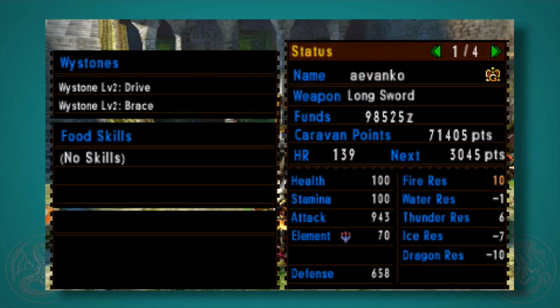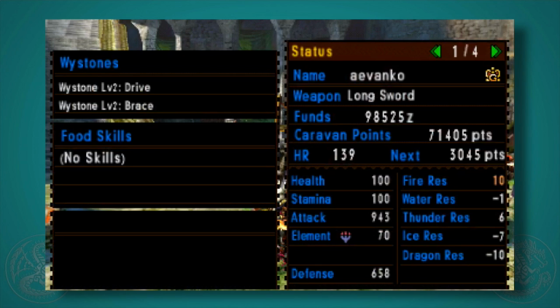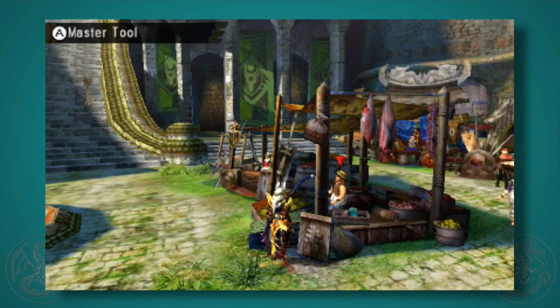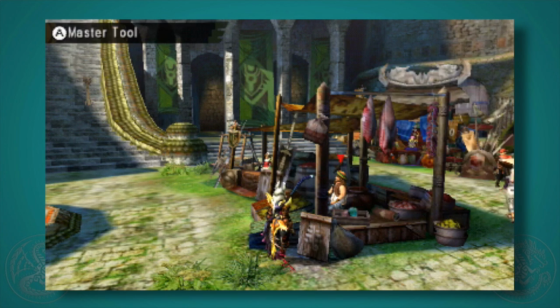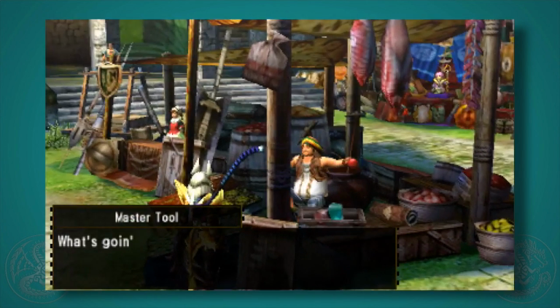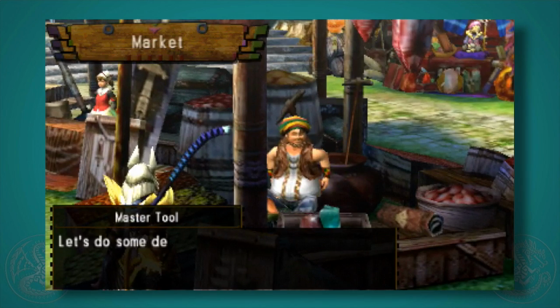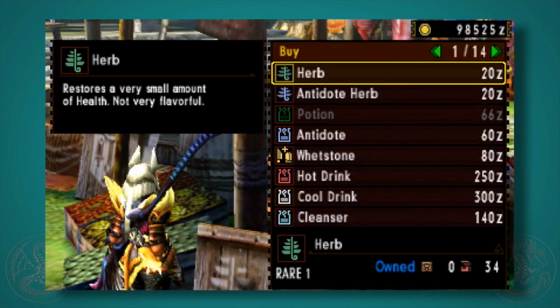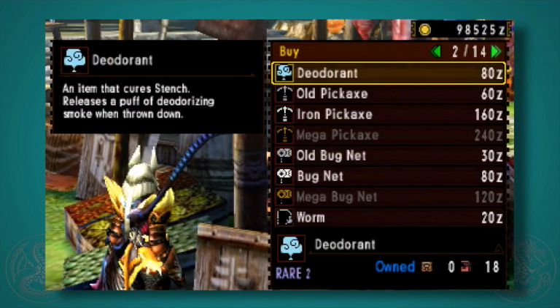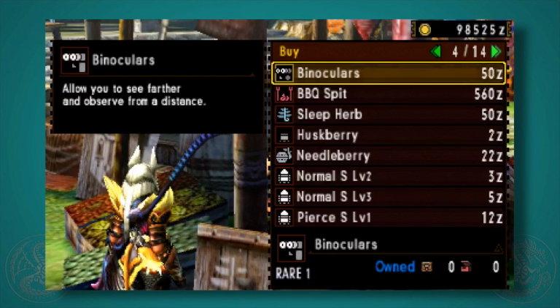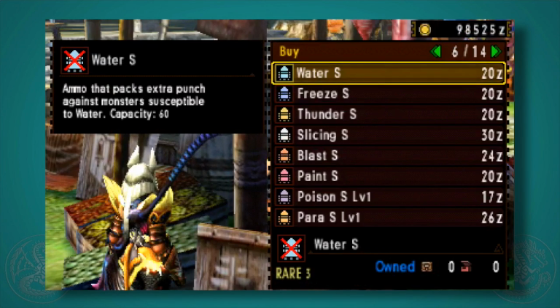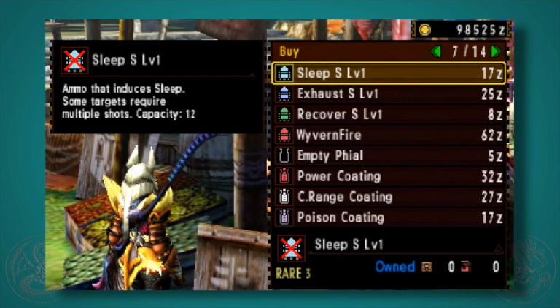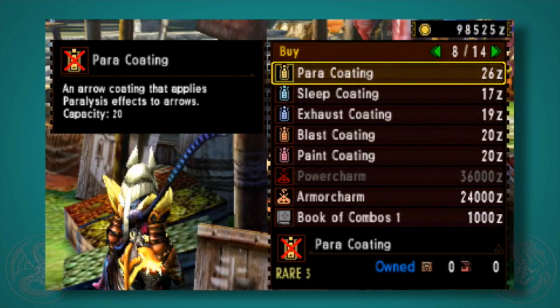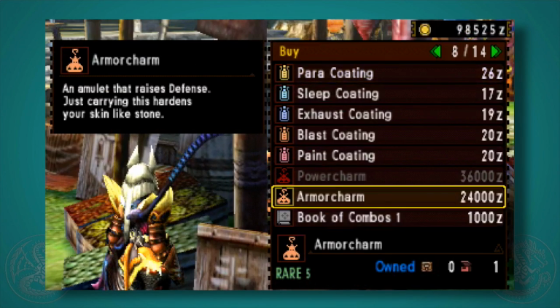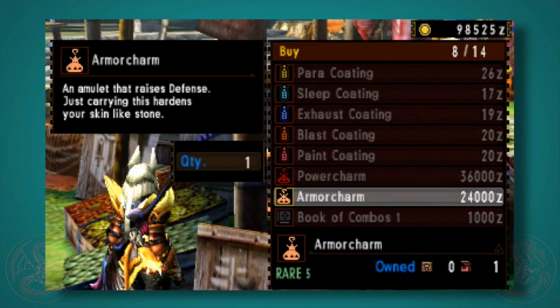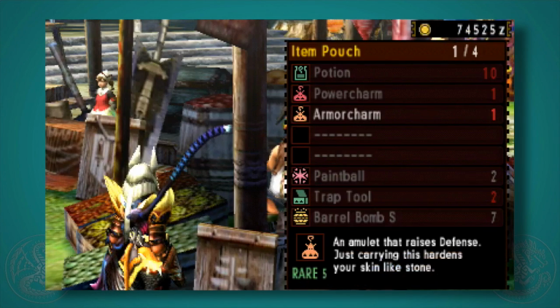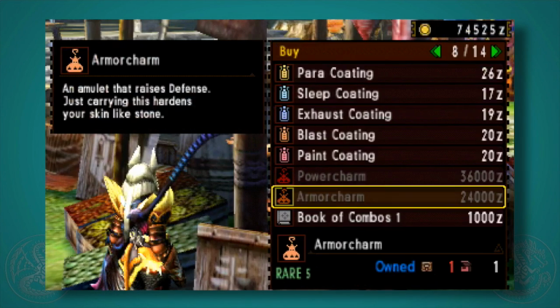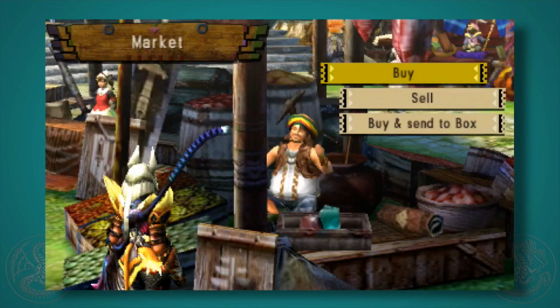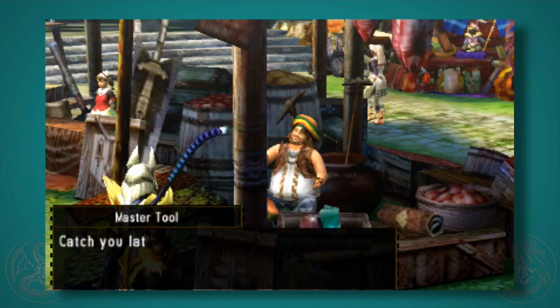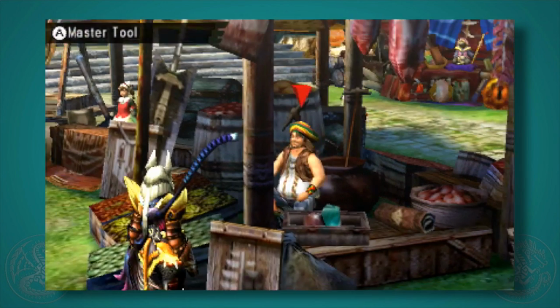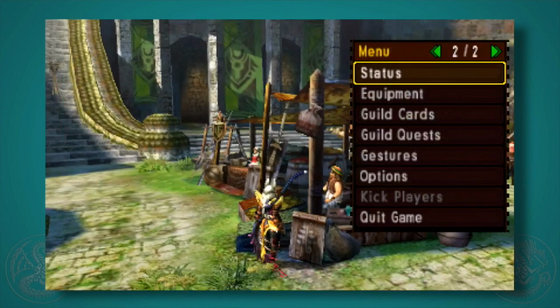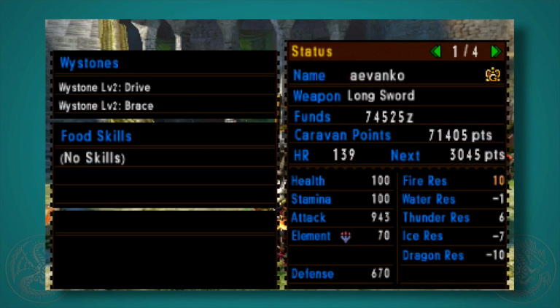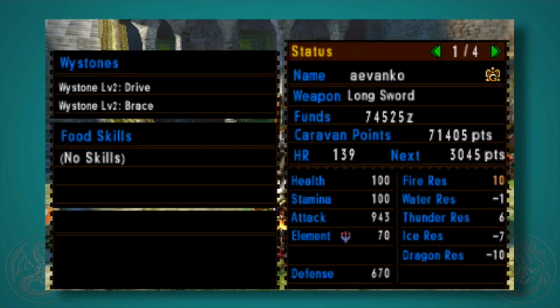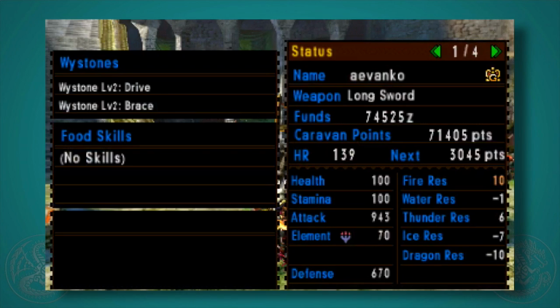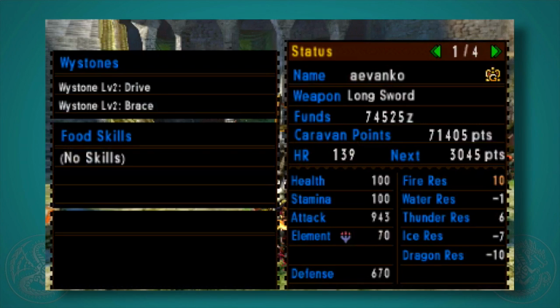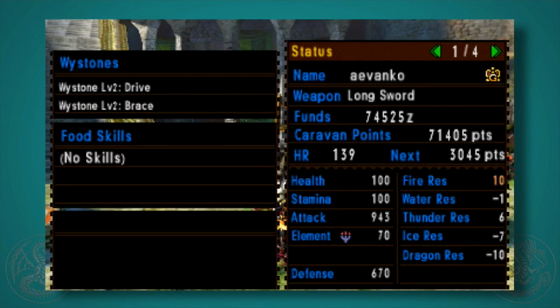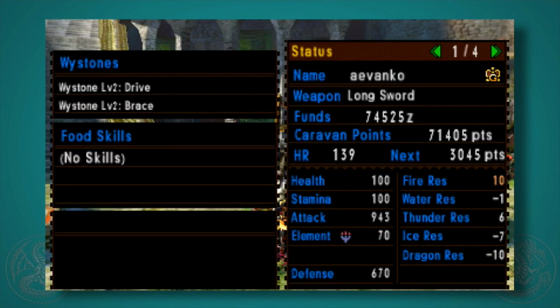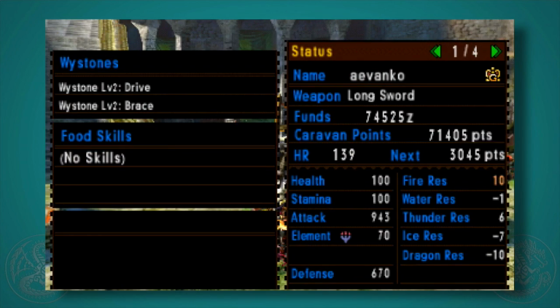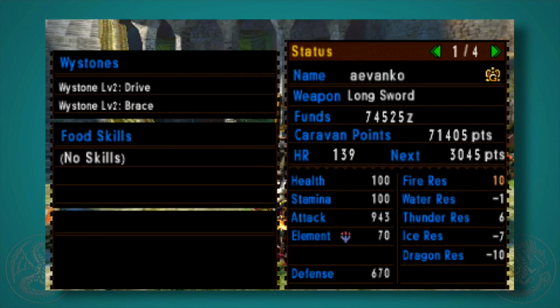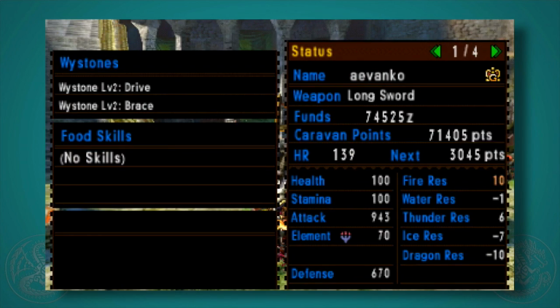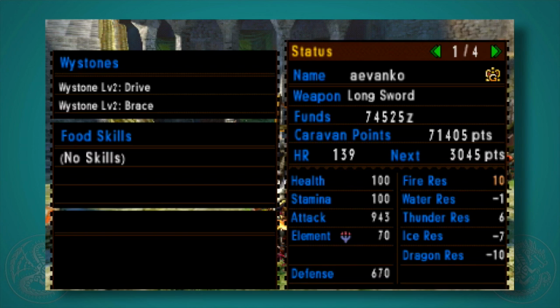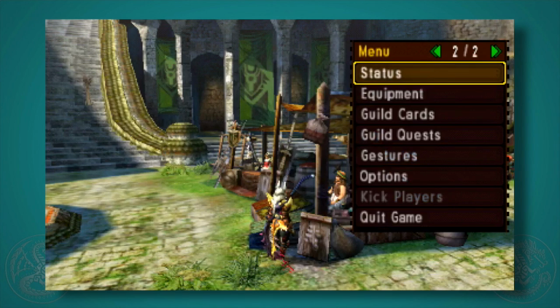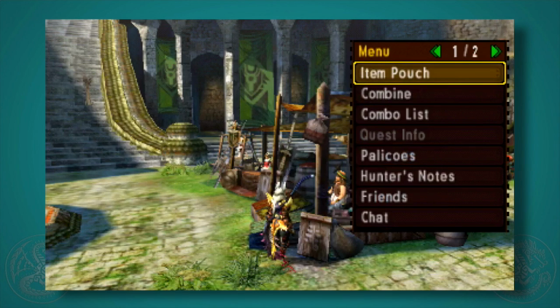This might seem like a small jump, but especially earlier on in the game these types of bonus increases are really big. The same goes for the Armor Charm — I had 658 defense, I now have 670. So these are really good.